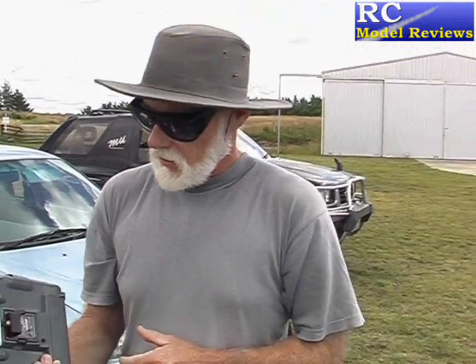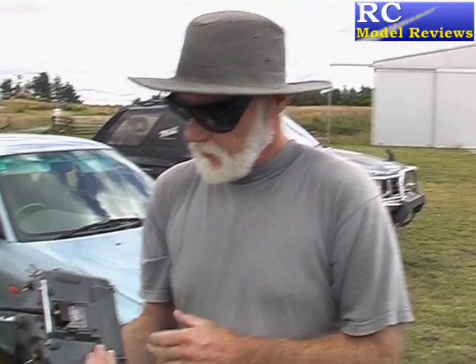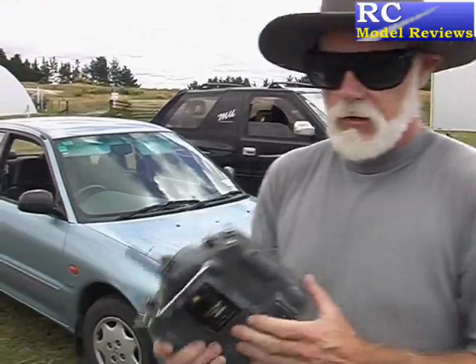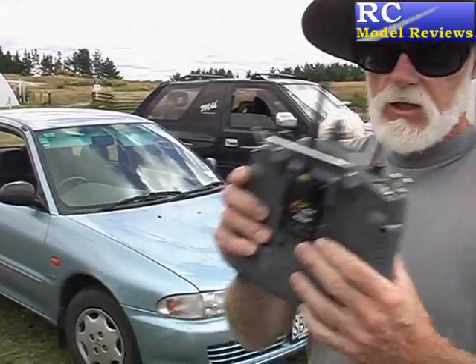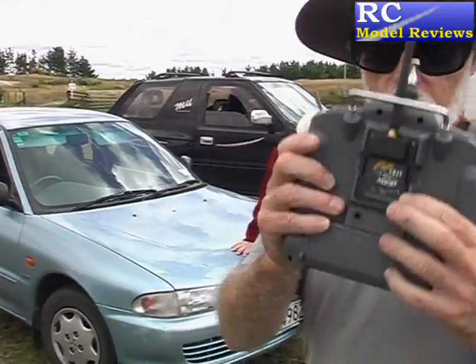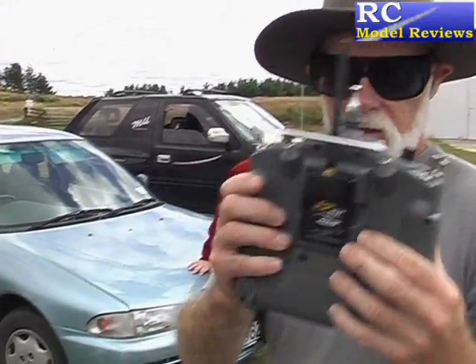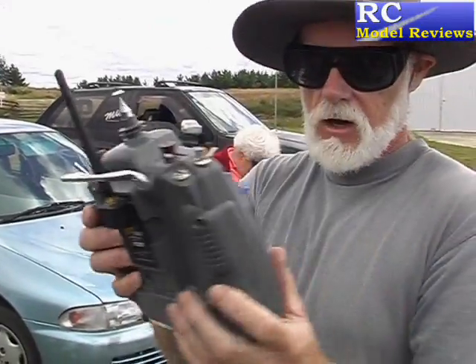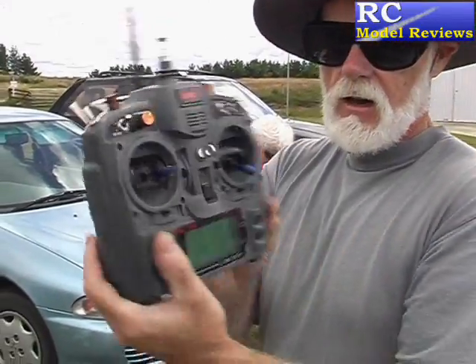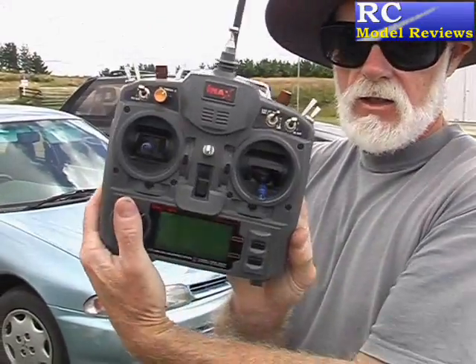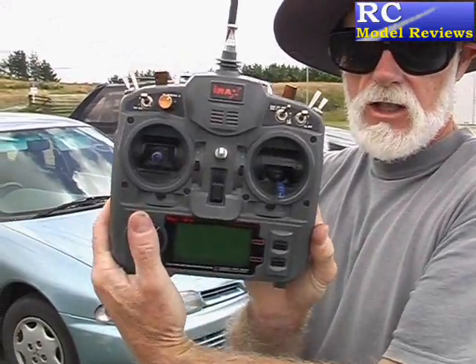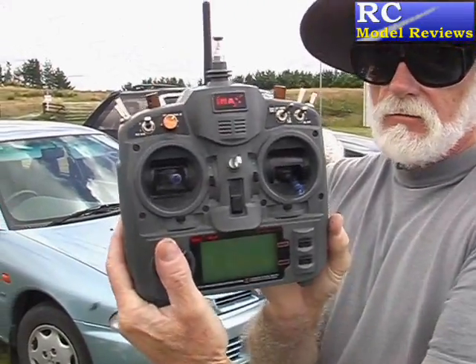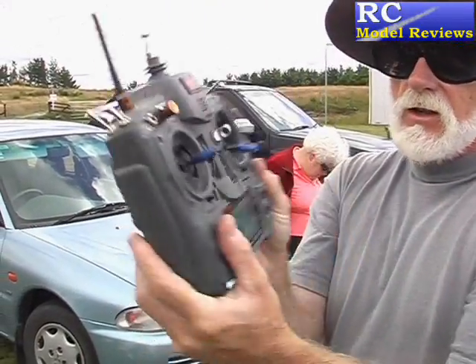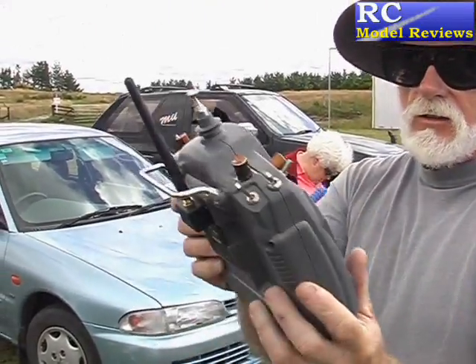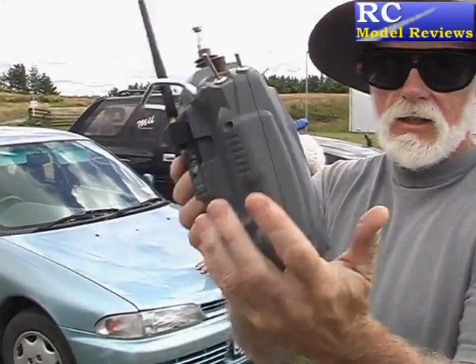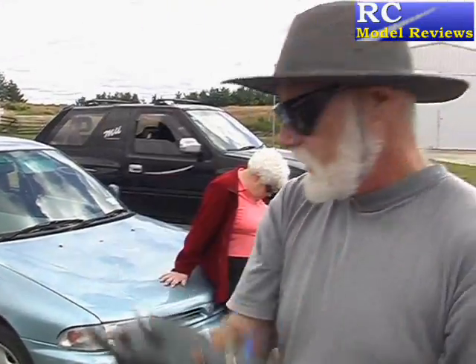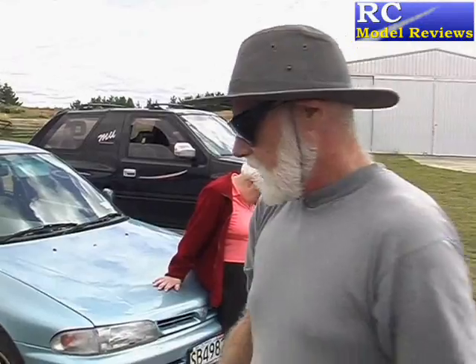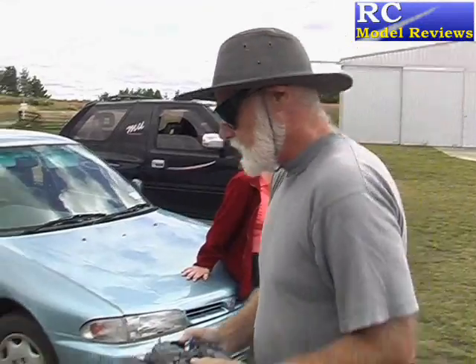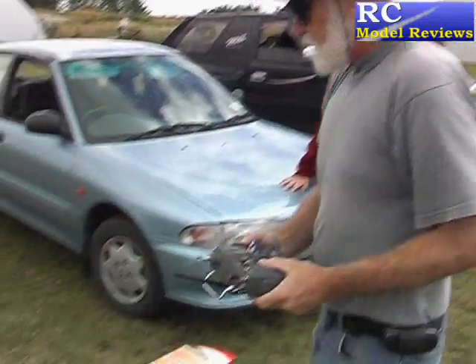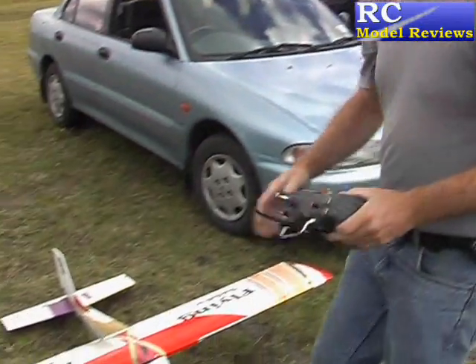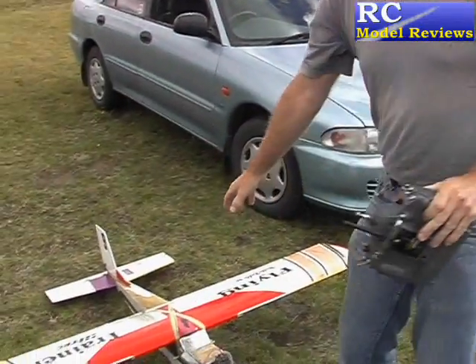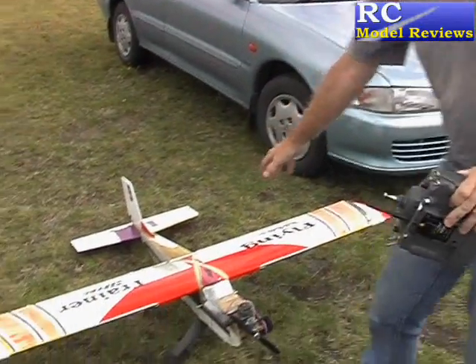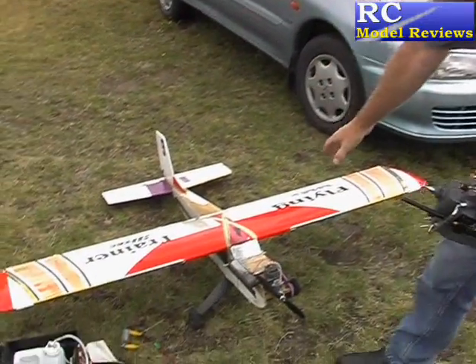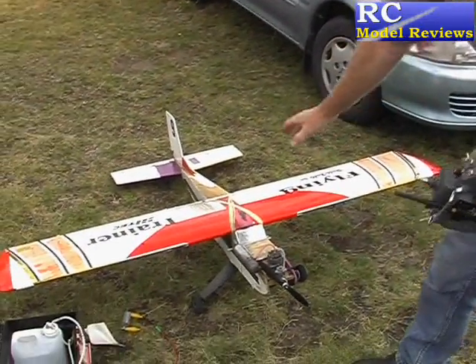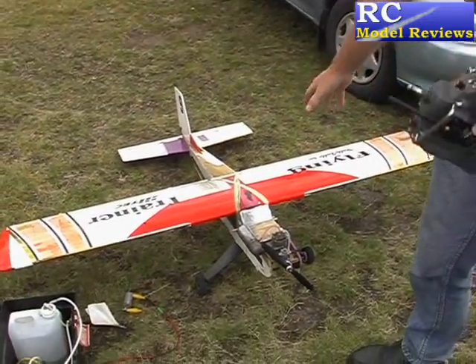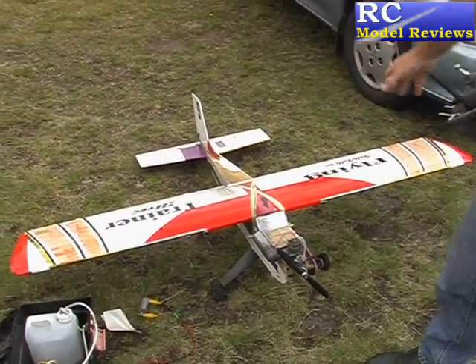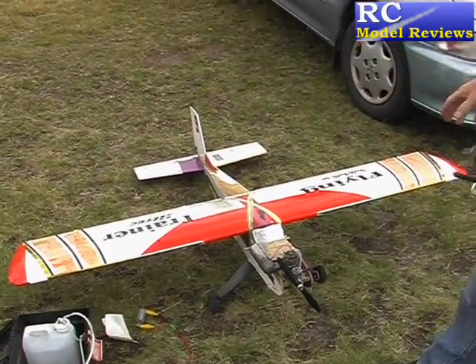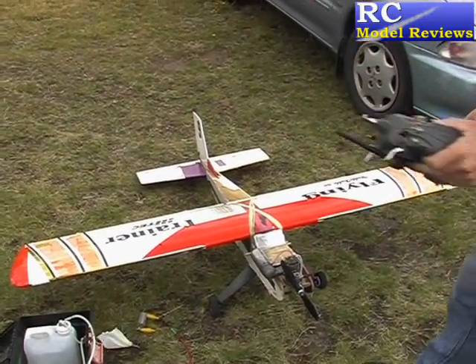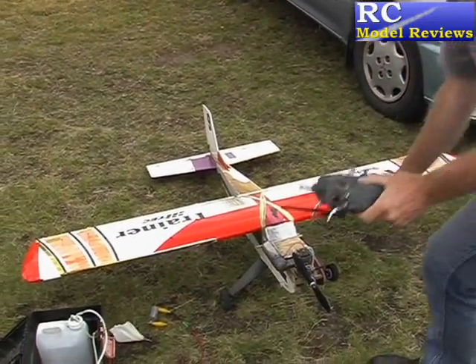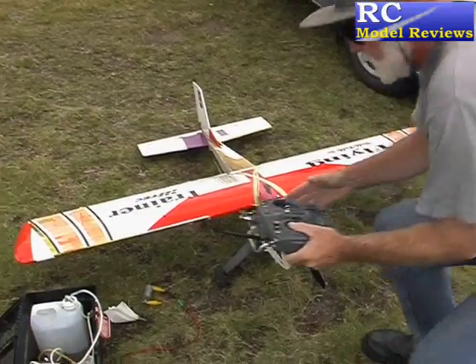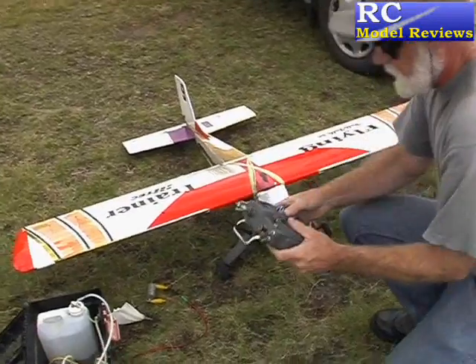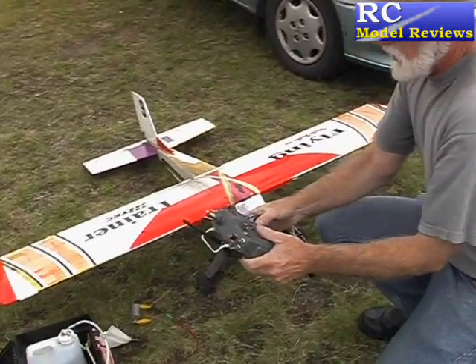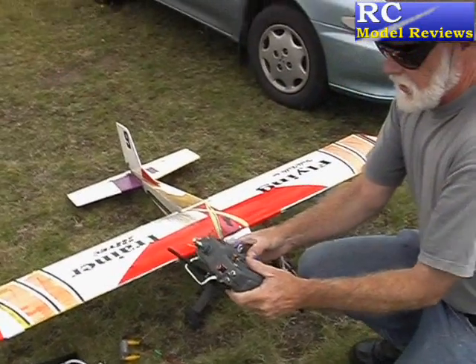Here we have the FreeSky 2.4 module in my IMAX Turnigy FlySky 9X, and I've installed the receiver in my flying trainer, my beautiful plane. I'm going to turn it on now.